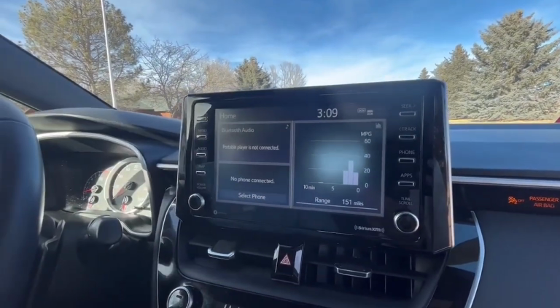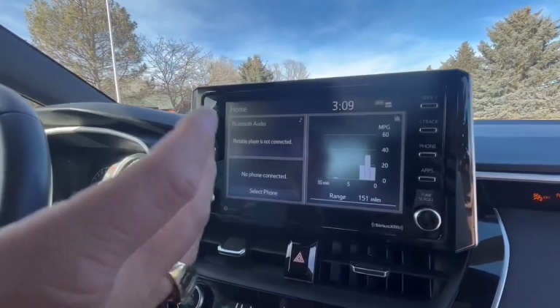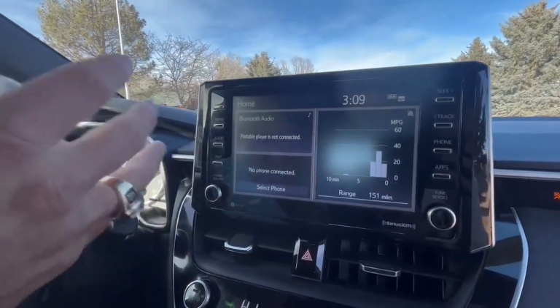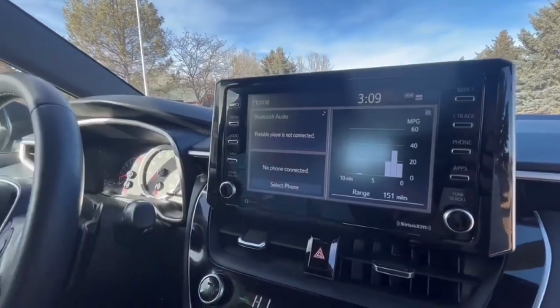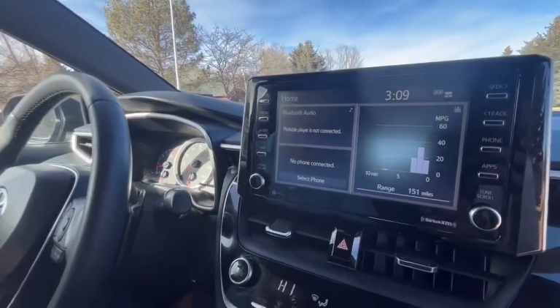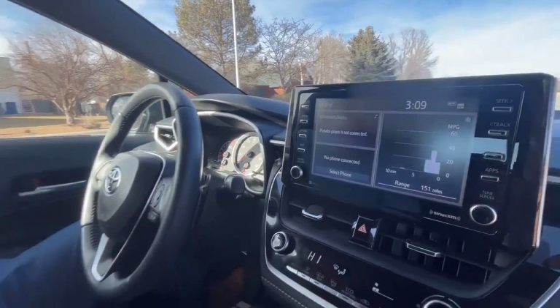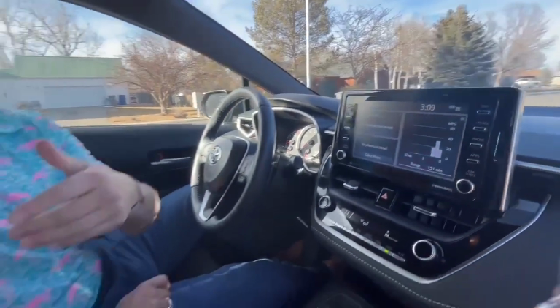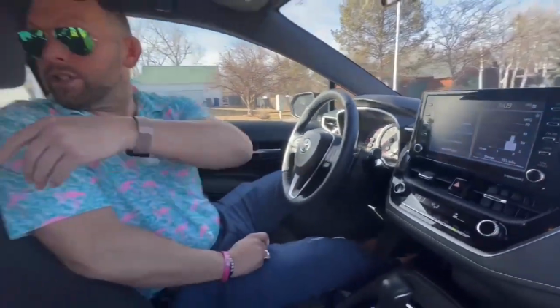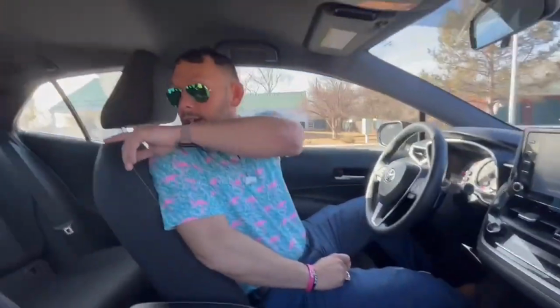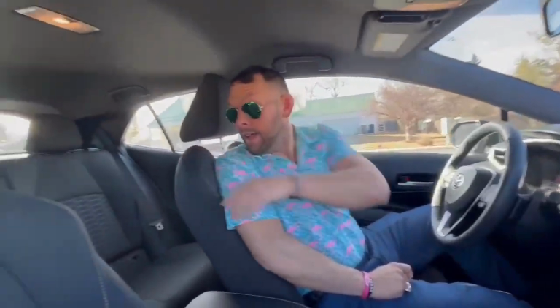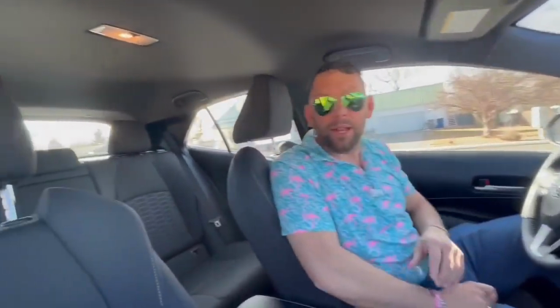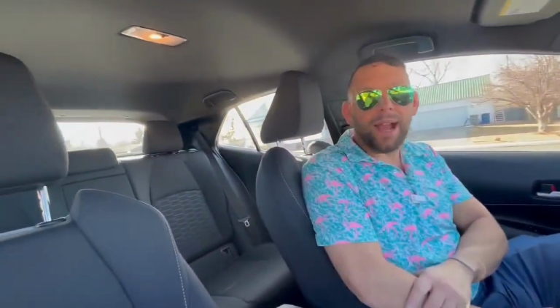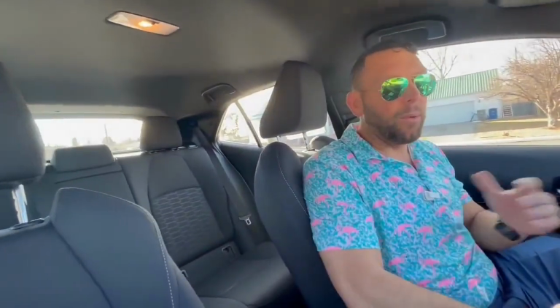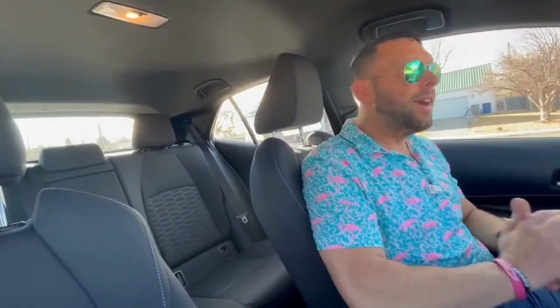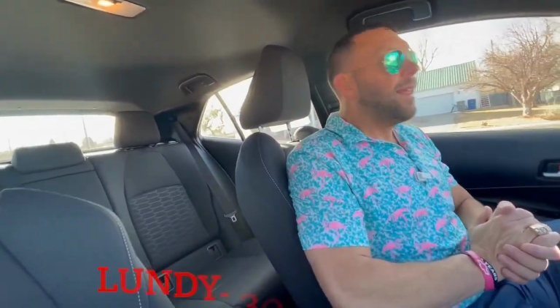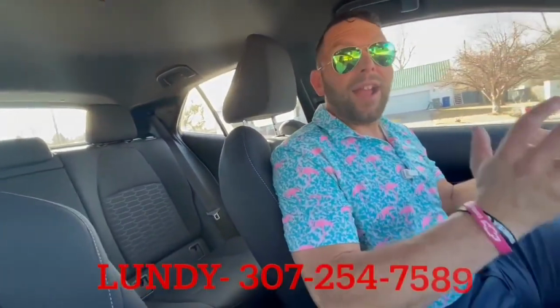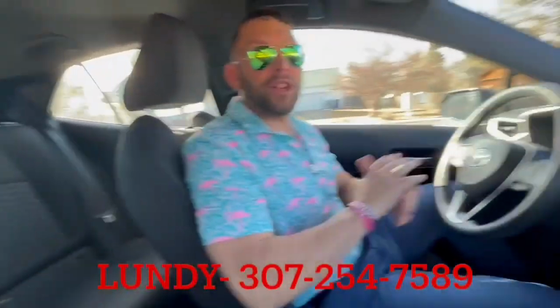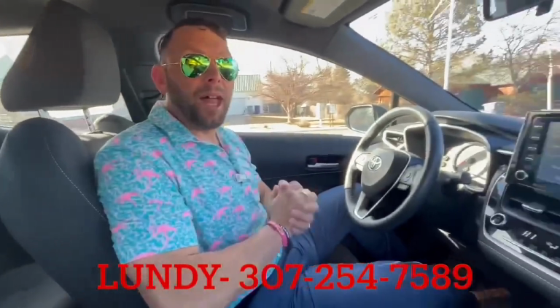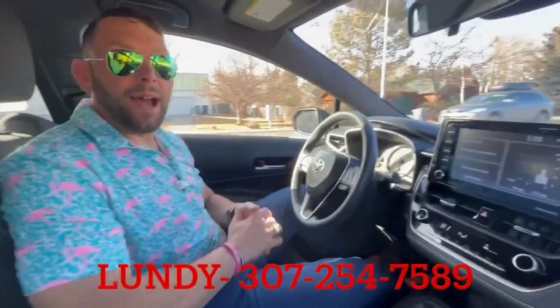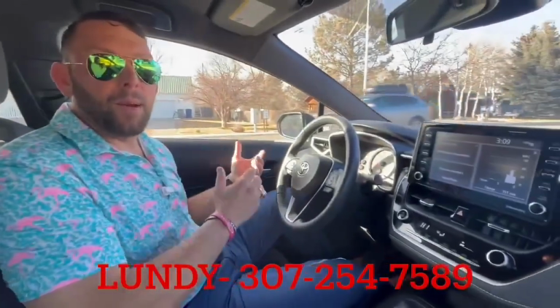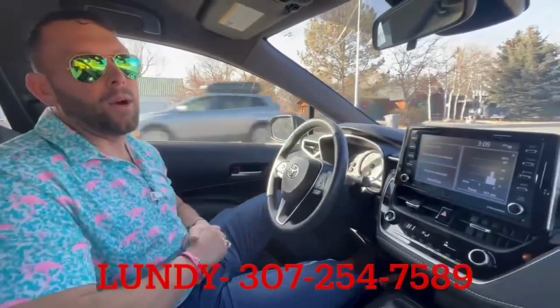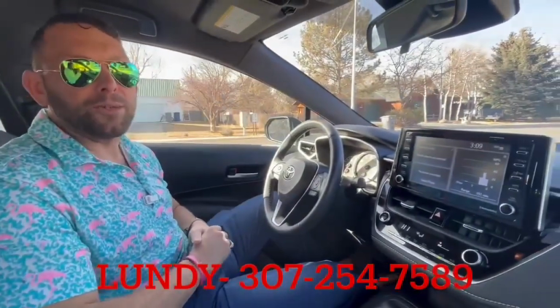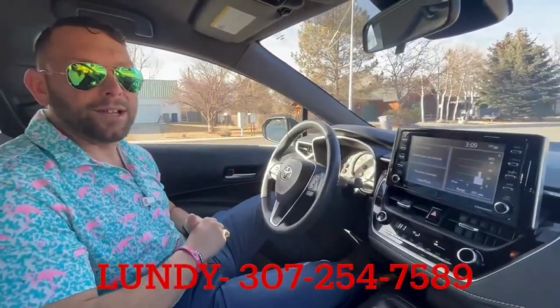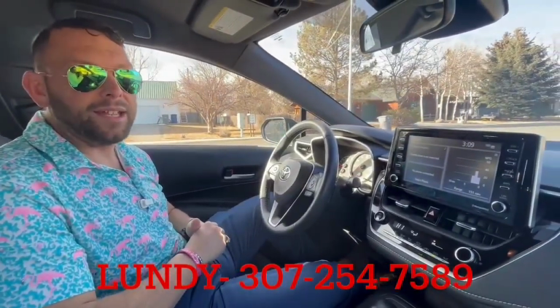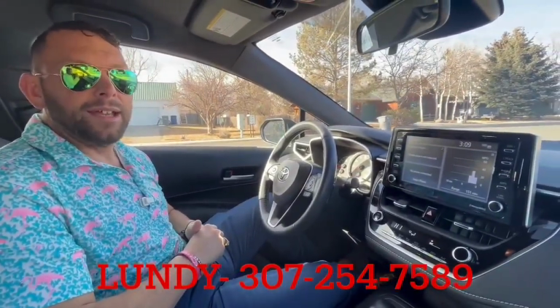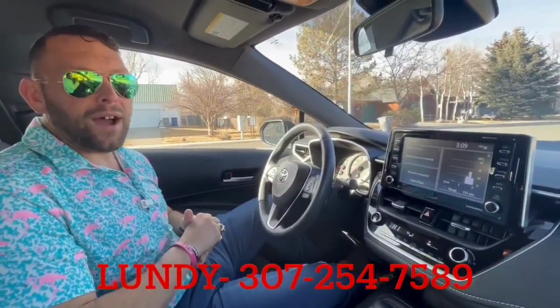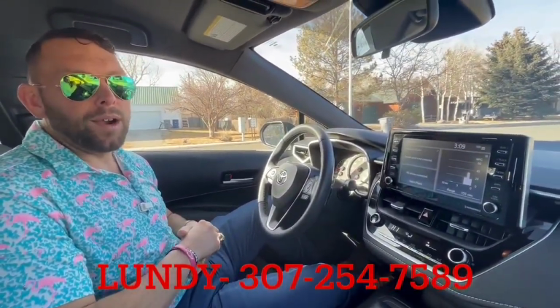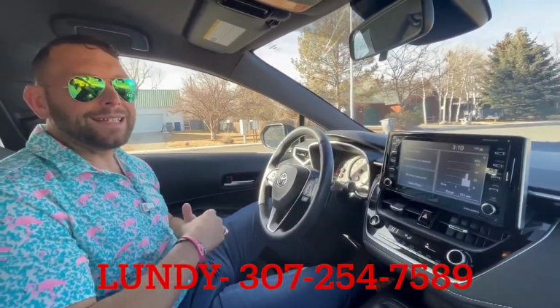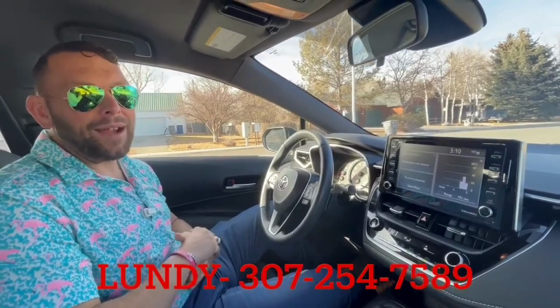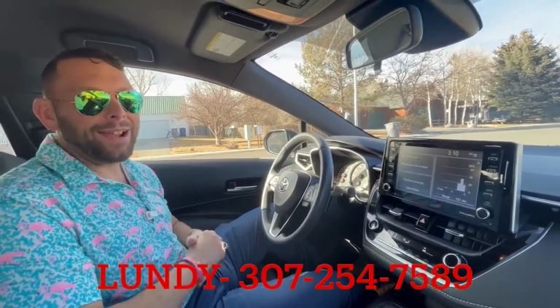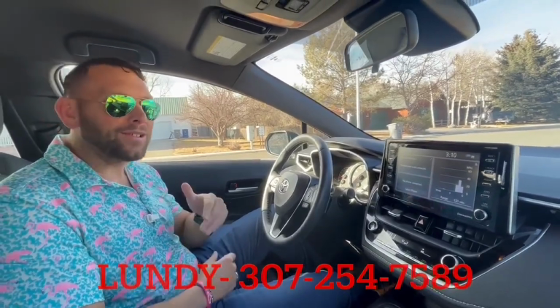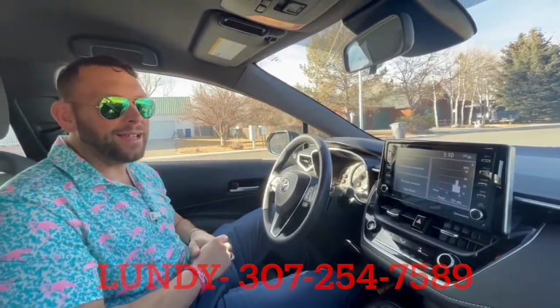So not only do you have that Bluetooth, but as Adam kind of showed you here, you've got plenty of room in the backseat for whatever. Thanks, guys, for watching. Again, I'm Lenny. I'm at Midway here in Cody. You can reach me at 307-254-7589. Hope you guys are having a great day.